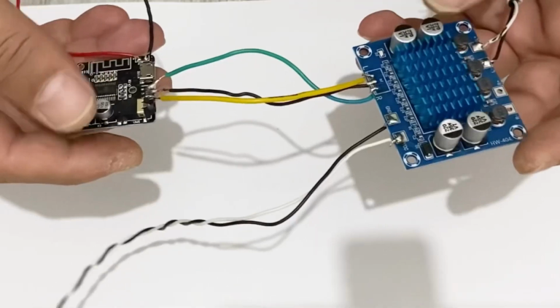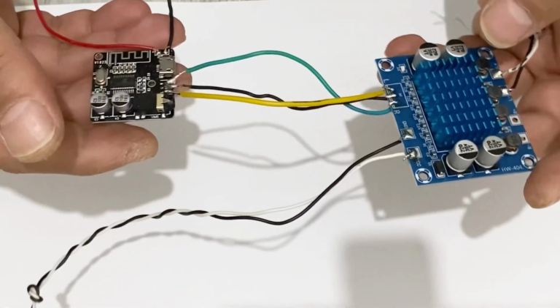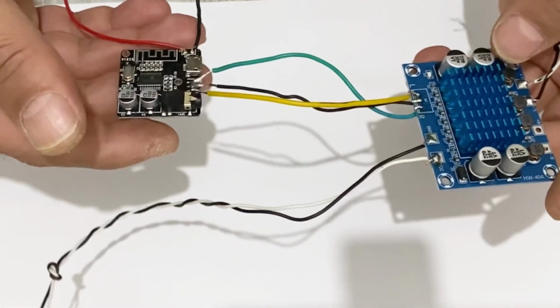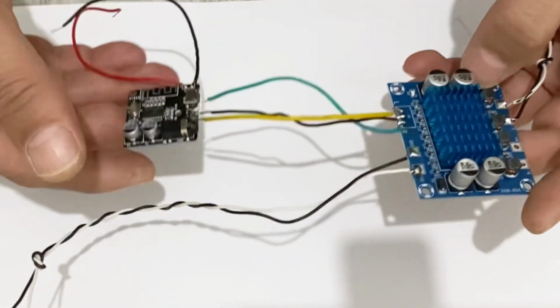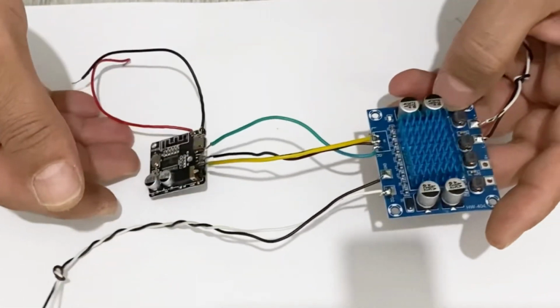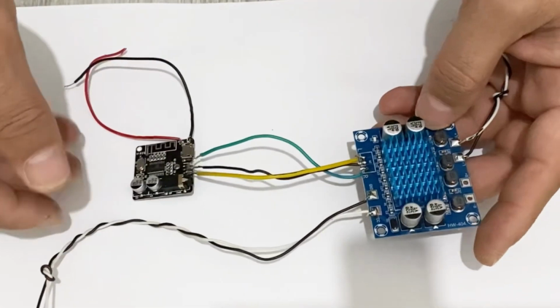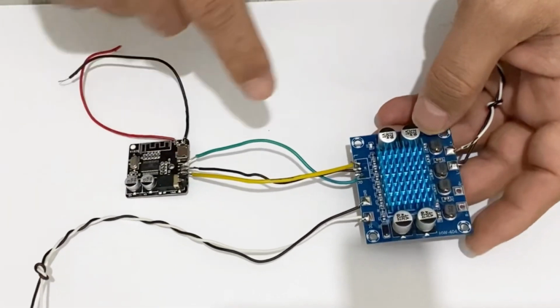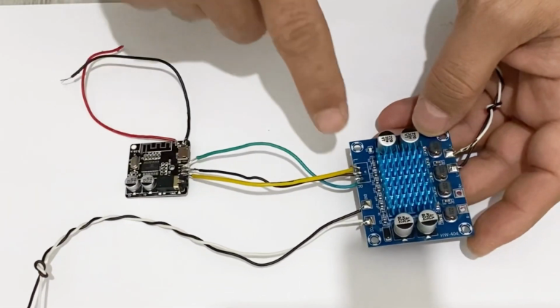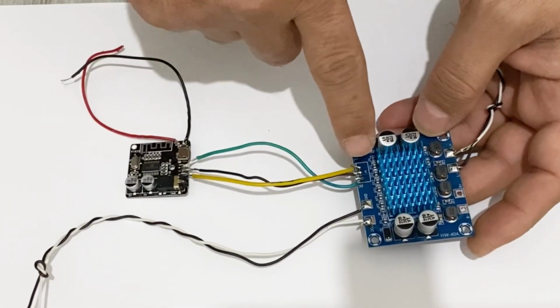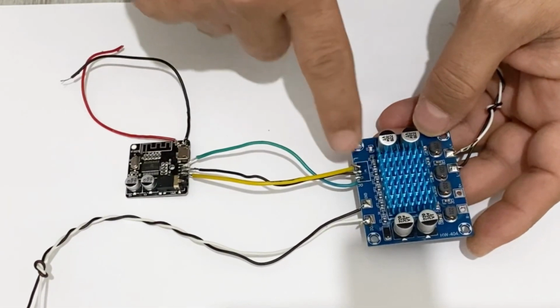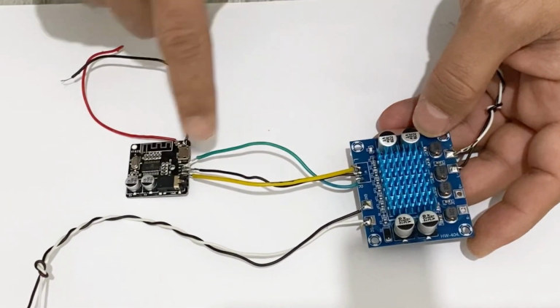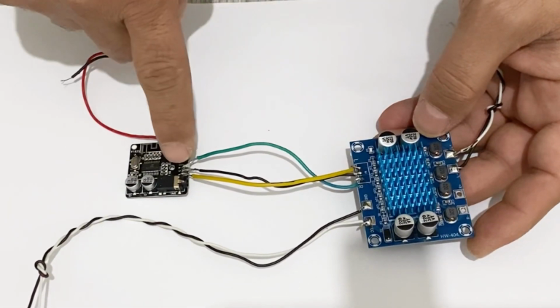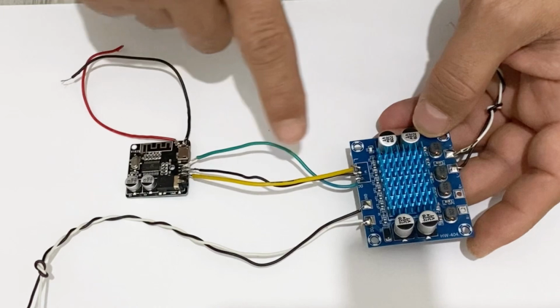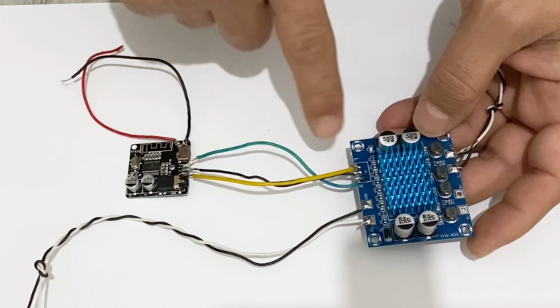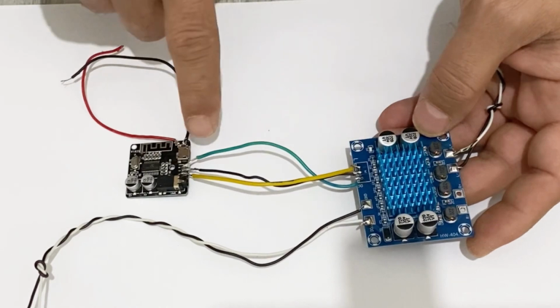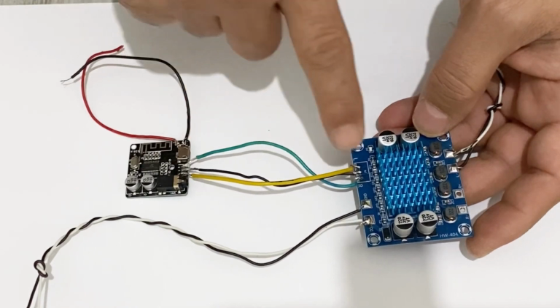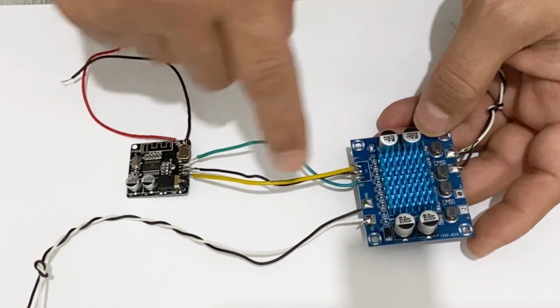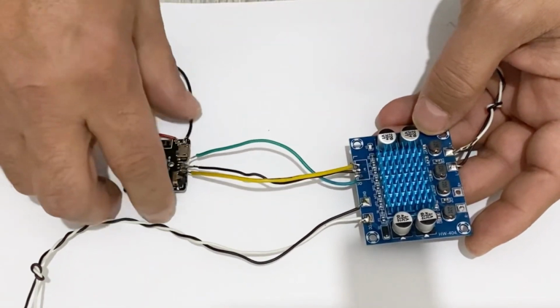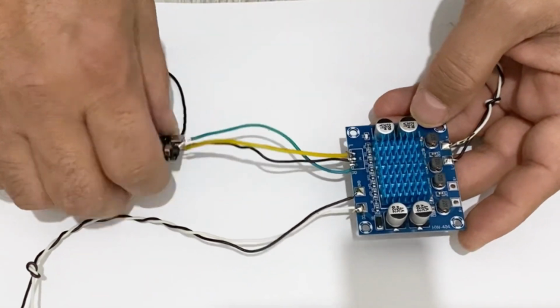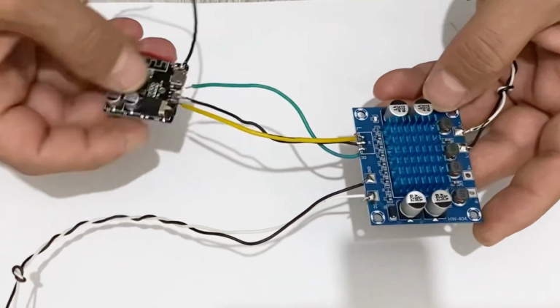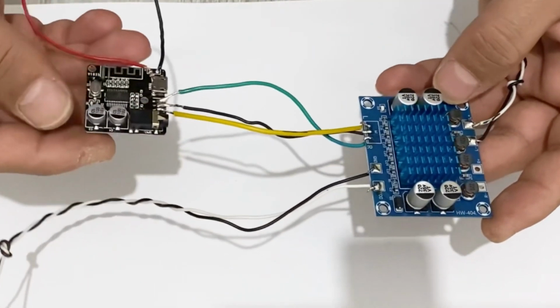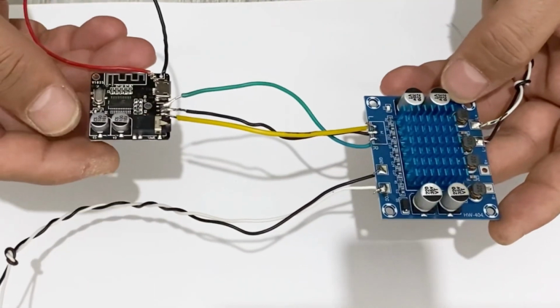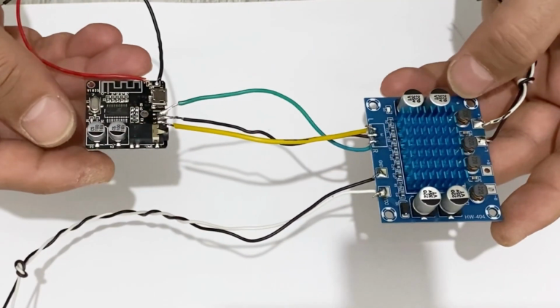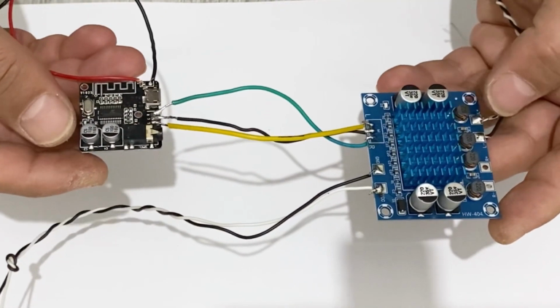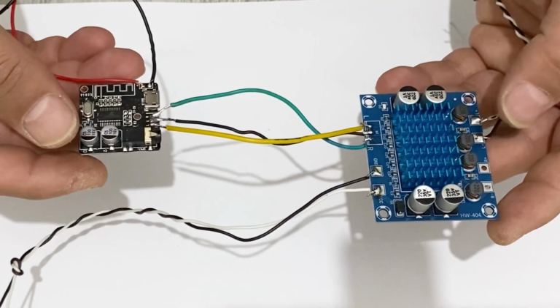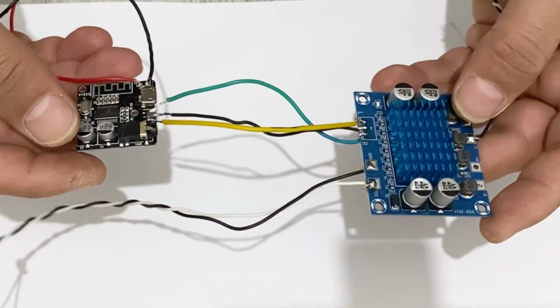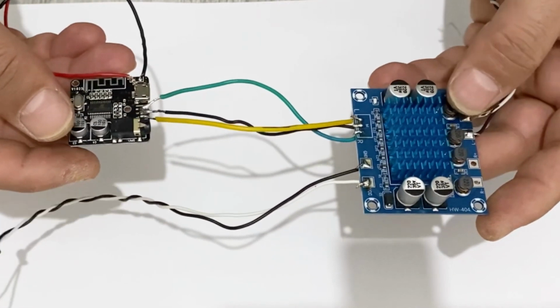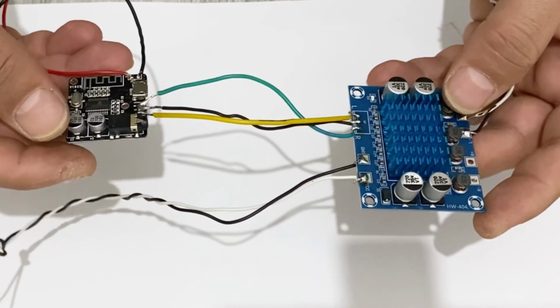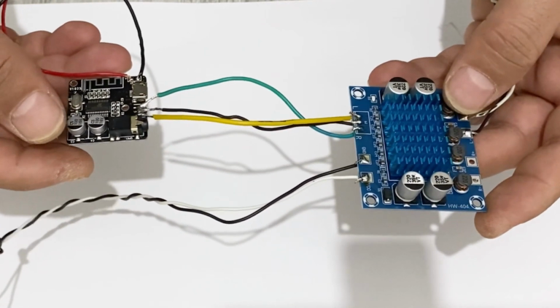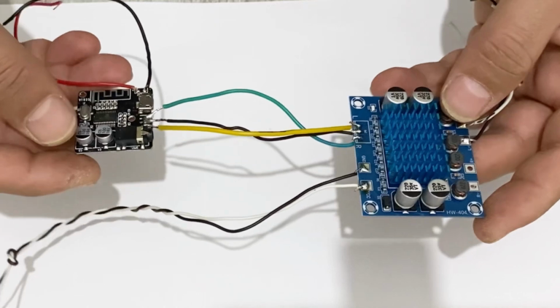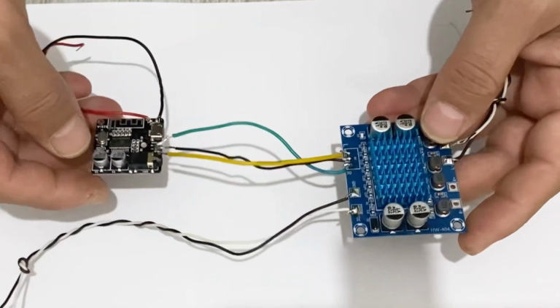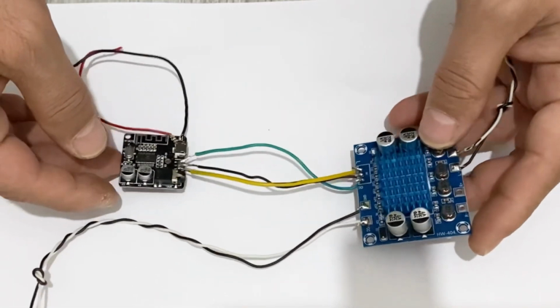Okay my friends, I have made the necessary connections — ground to the ground, left to the left, and right to the right — so our Bluetooth module is now connected to our amplifier.